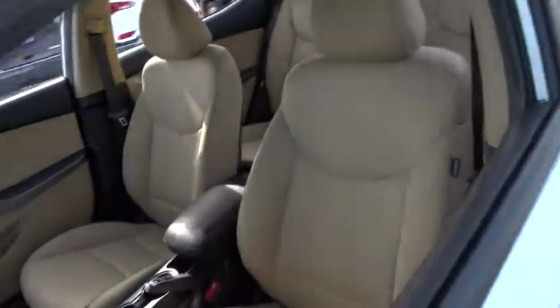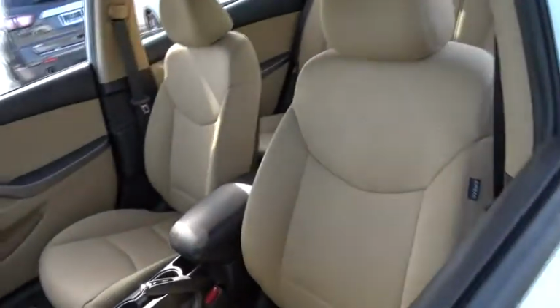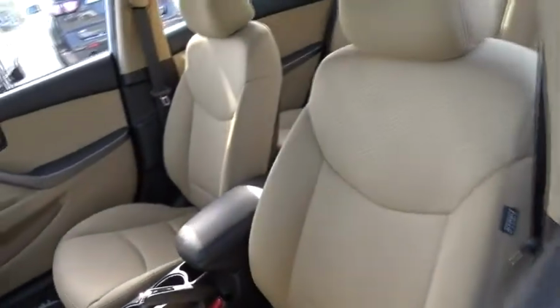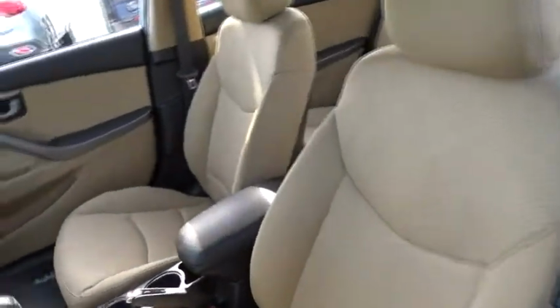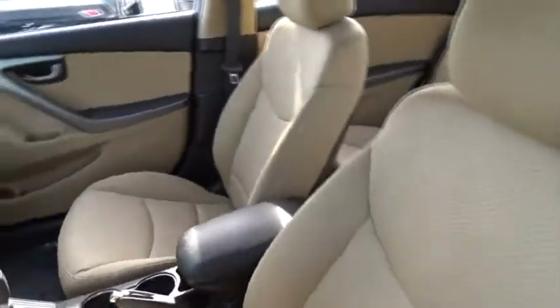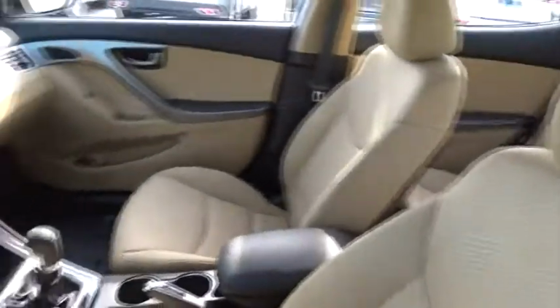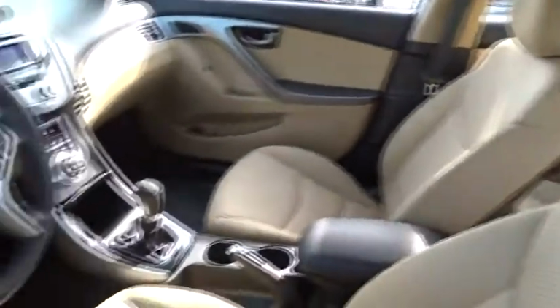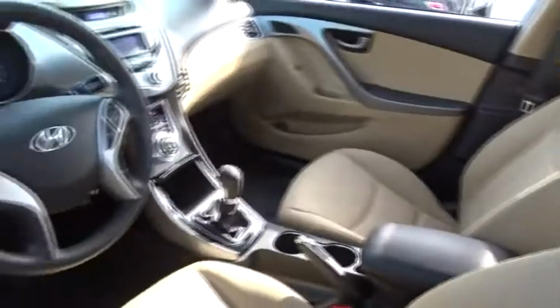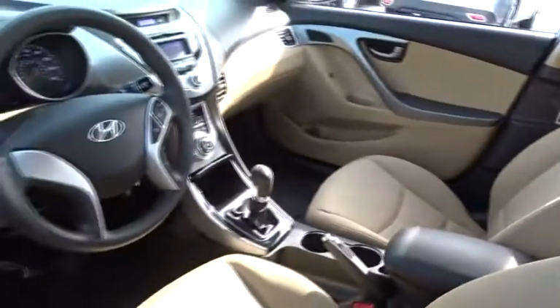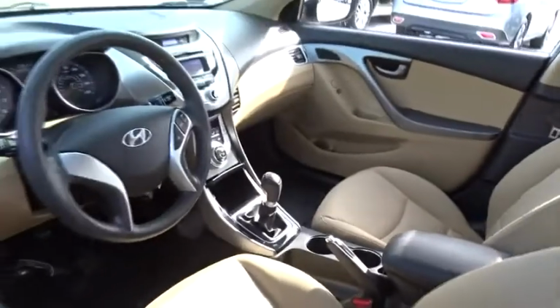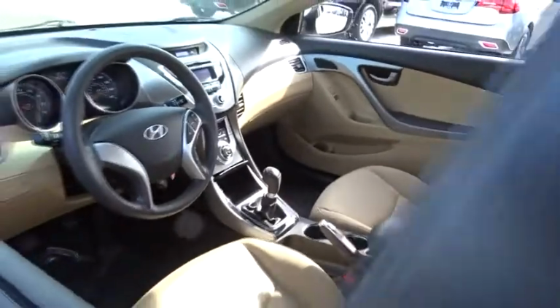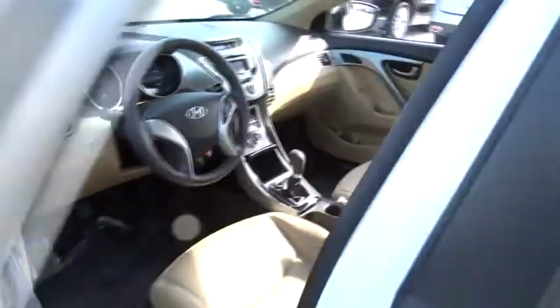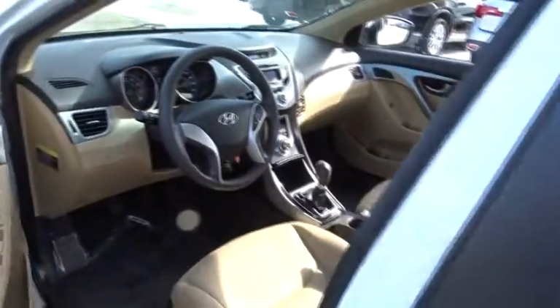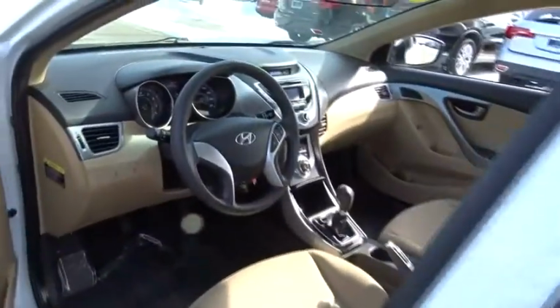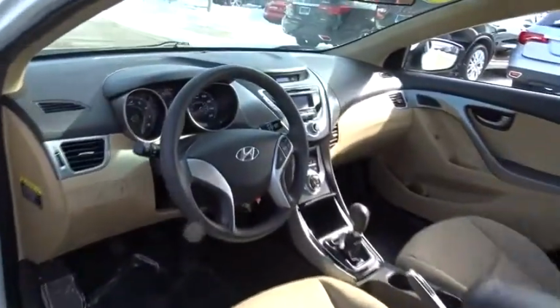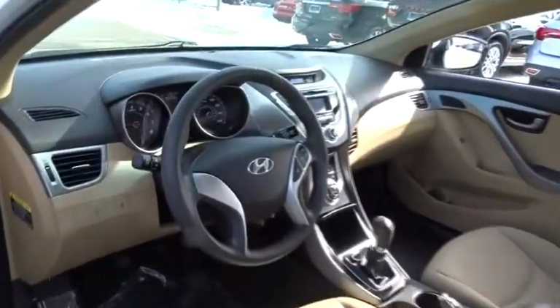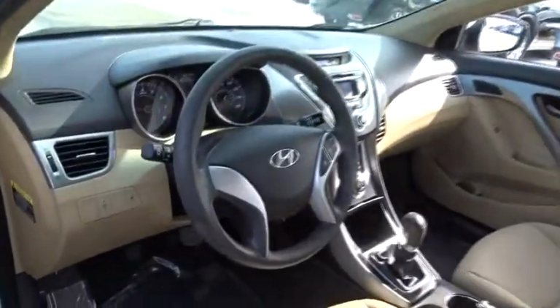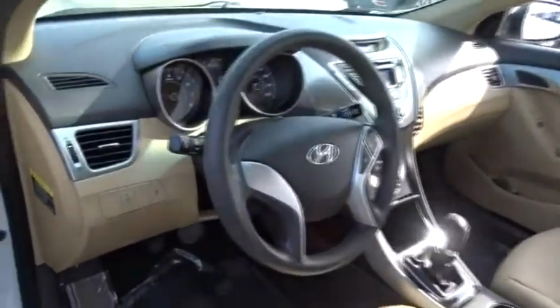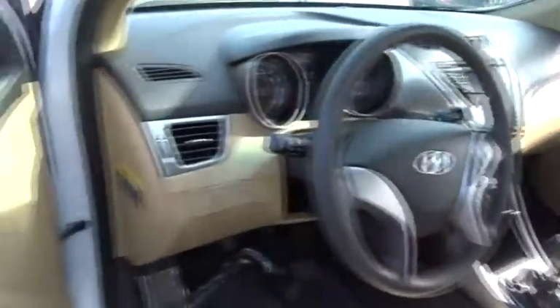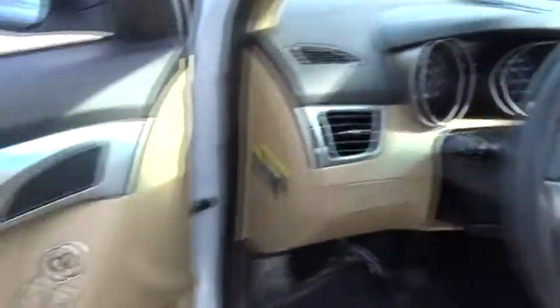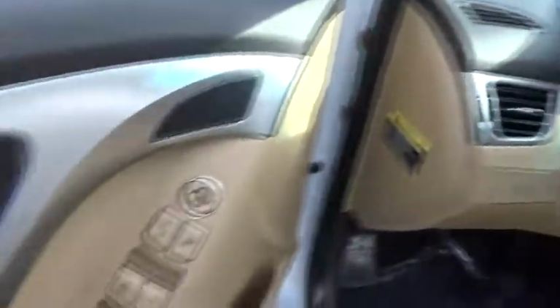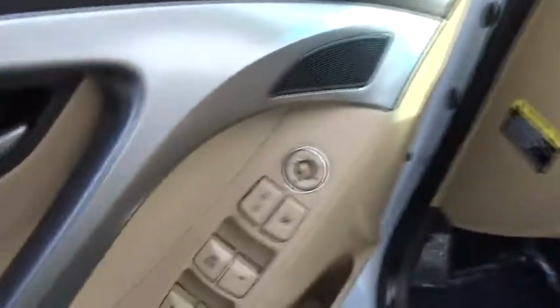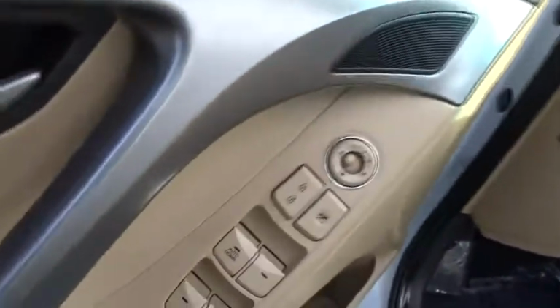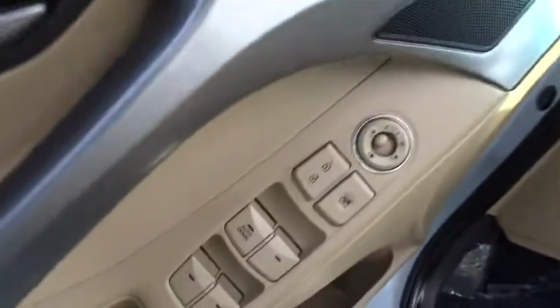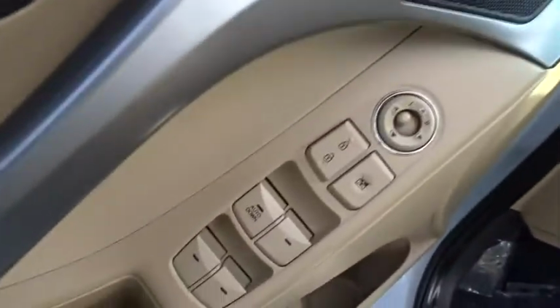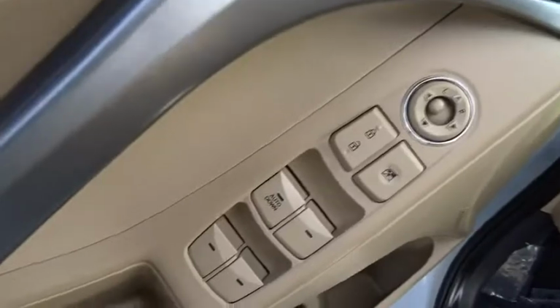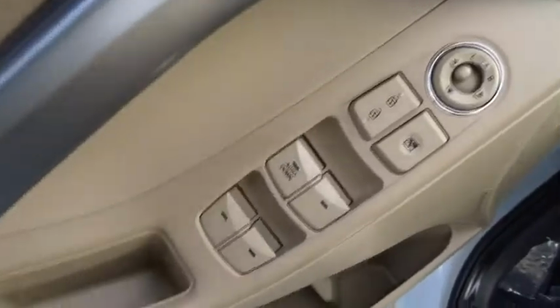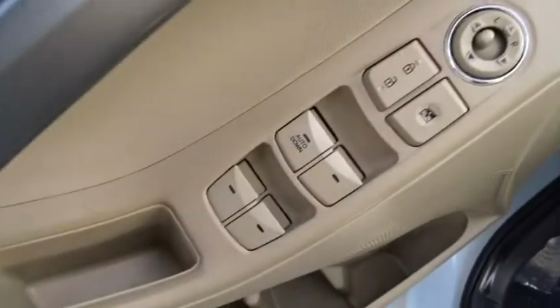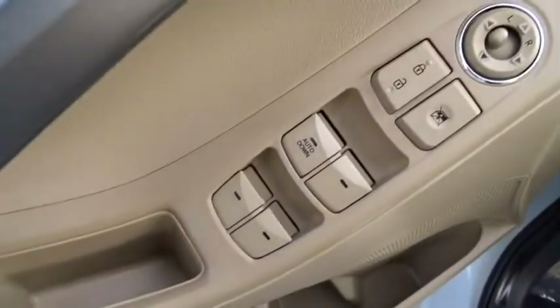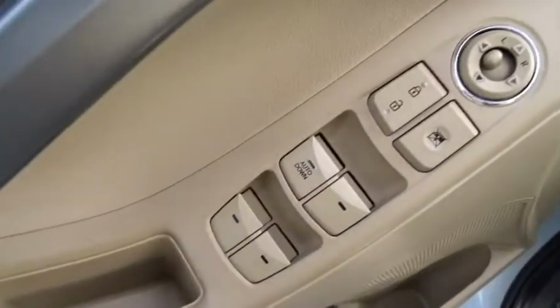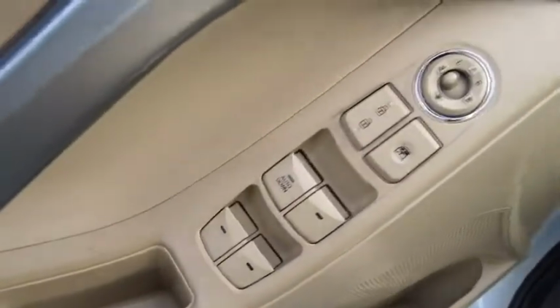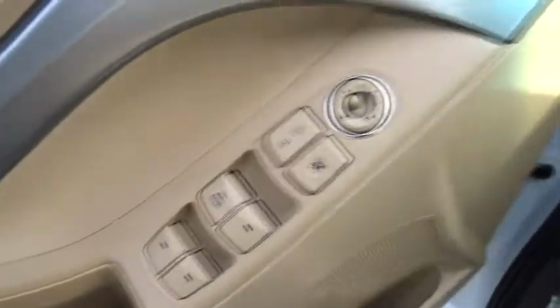Anti-lock braking system, traction control, keyless entry, stability control, power steering, adjustable steering wheel, four-wheel disc brakes, rear defrost.